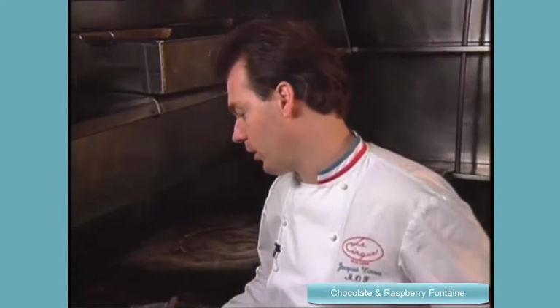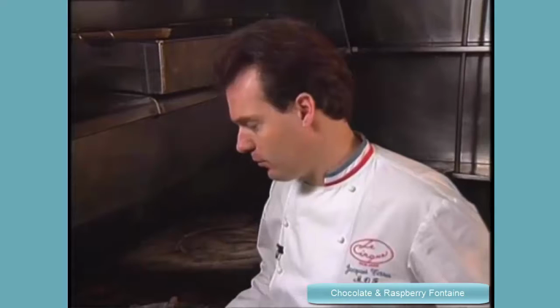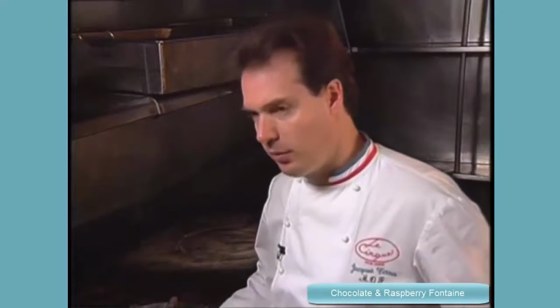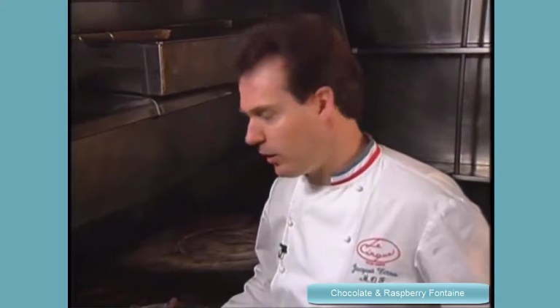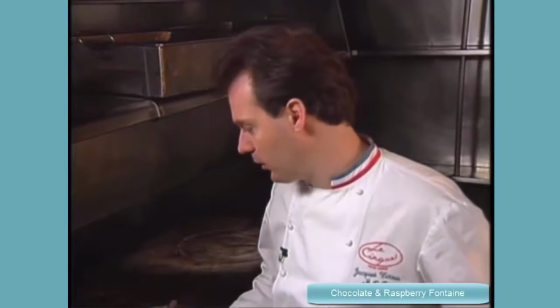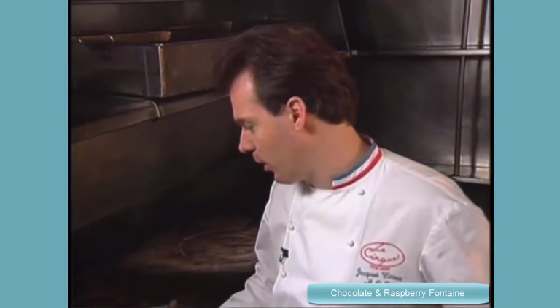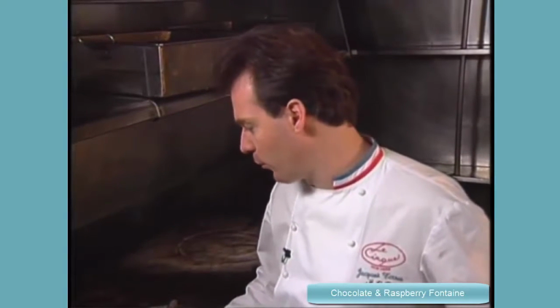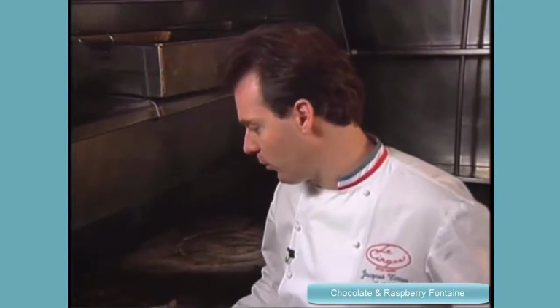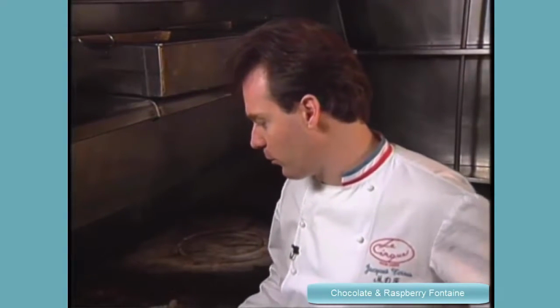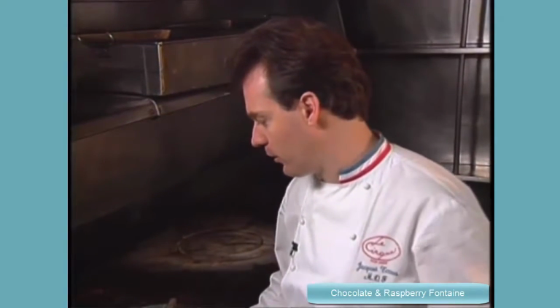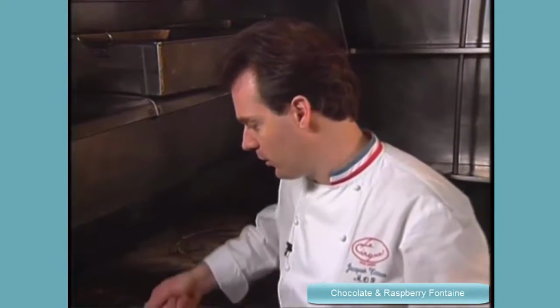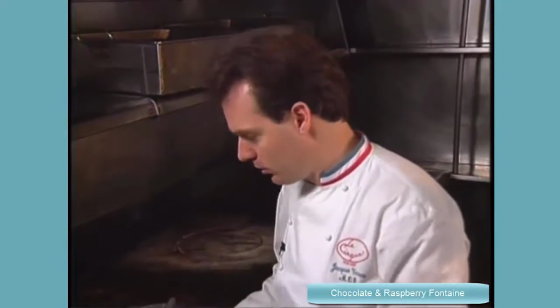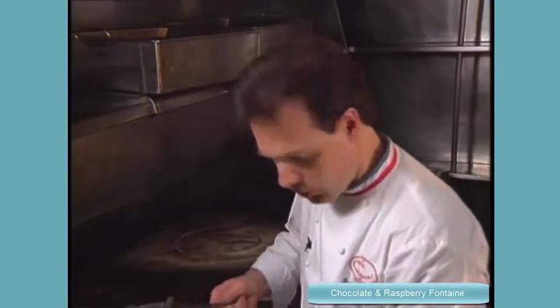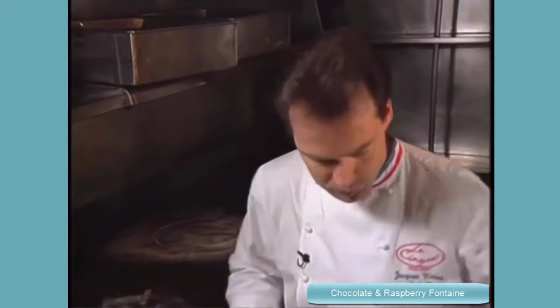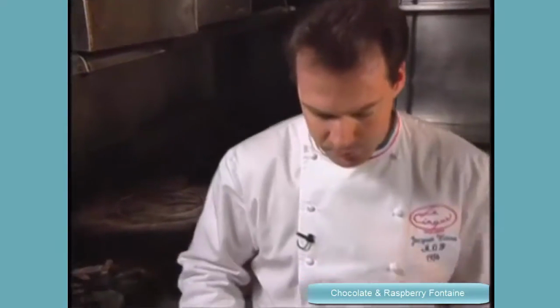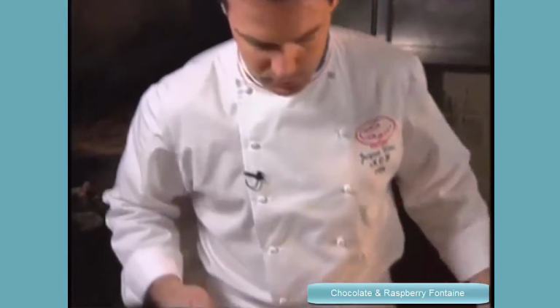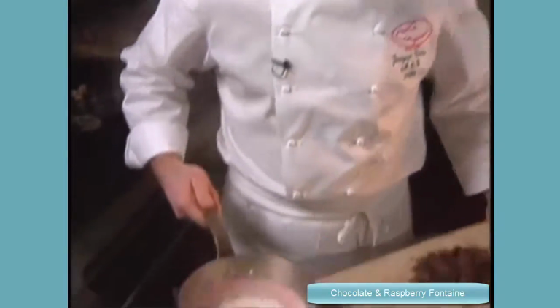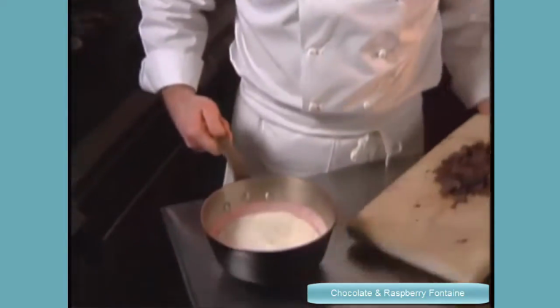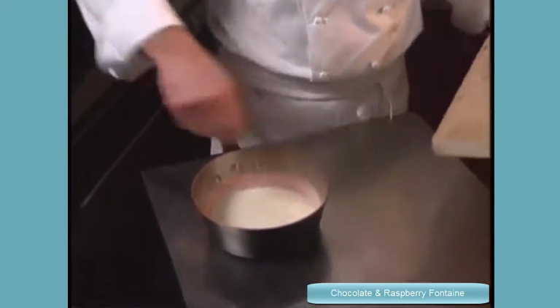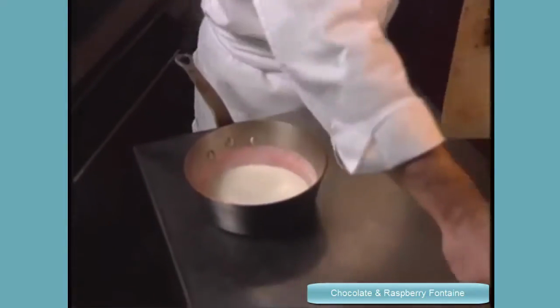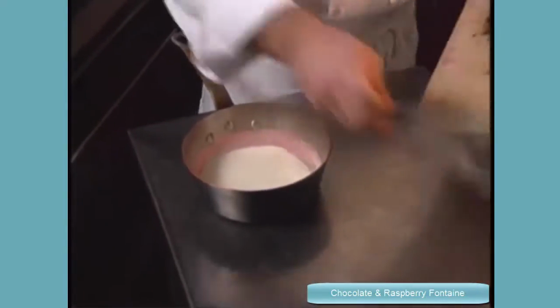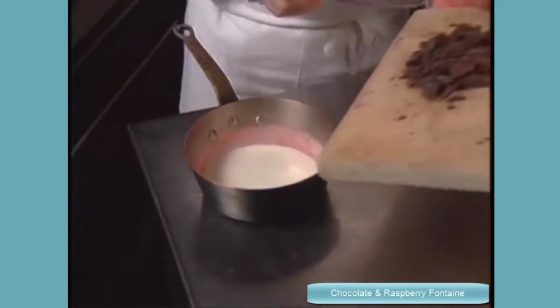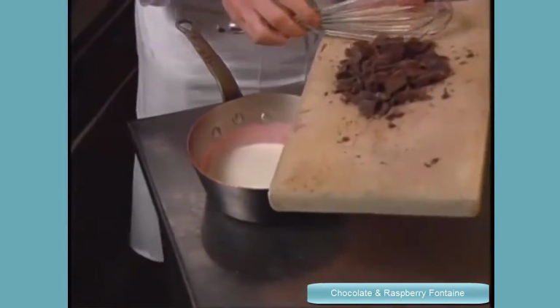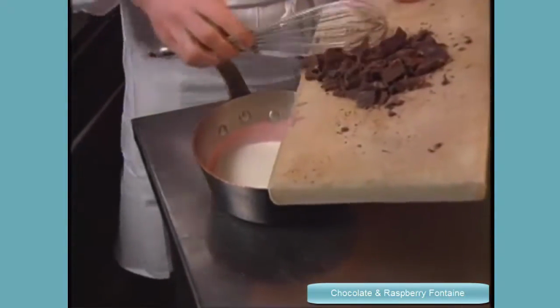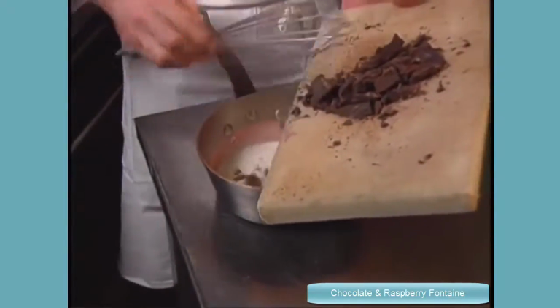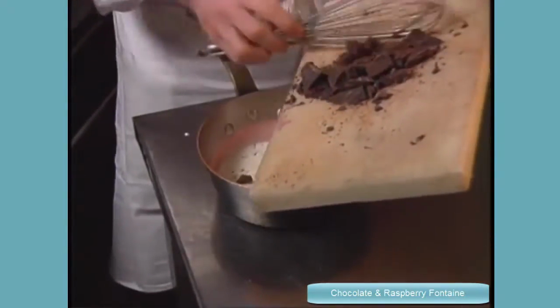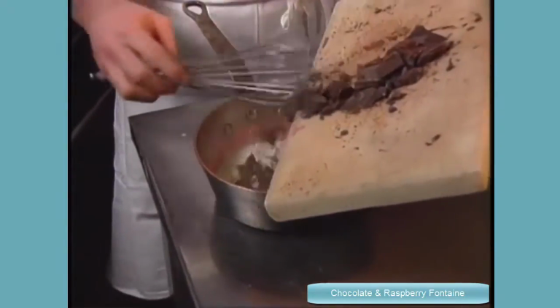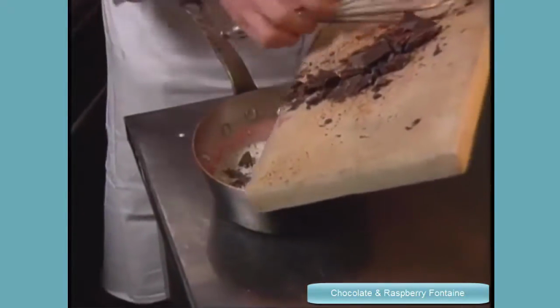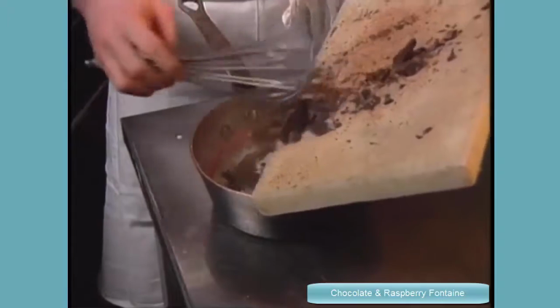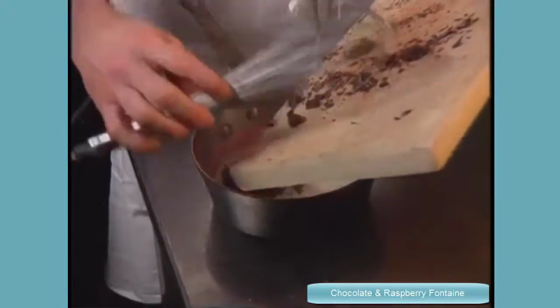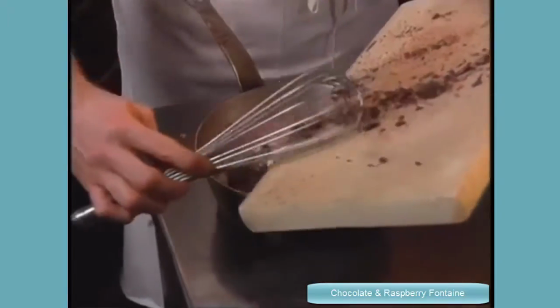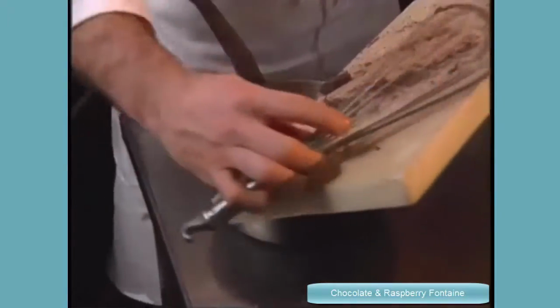You can make more than six, put them in a freezer, and when you have some friends, just use them. So we go now for the ganache — on the boiling cream, we add the chocolate.